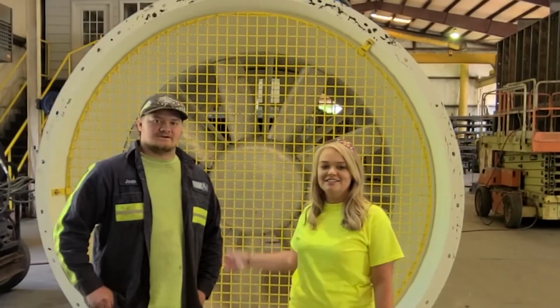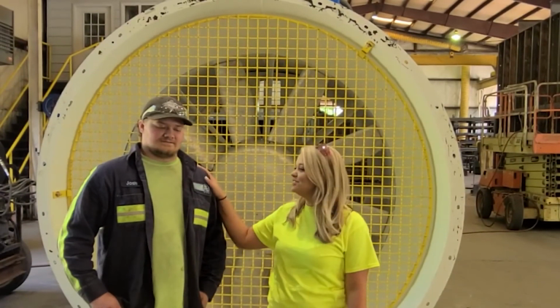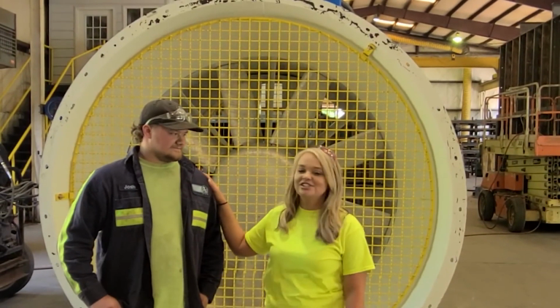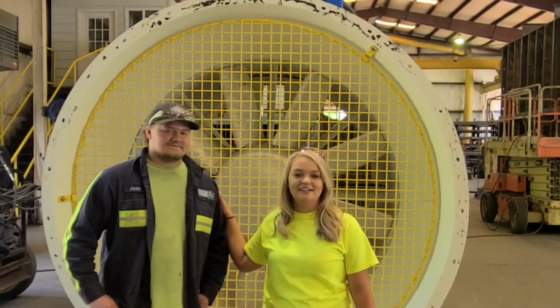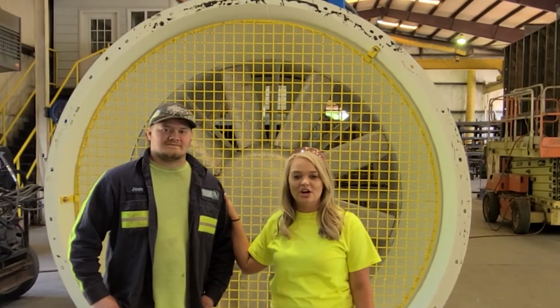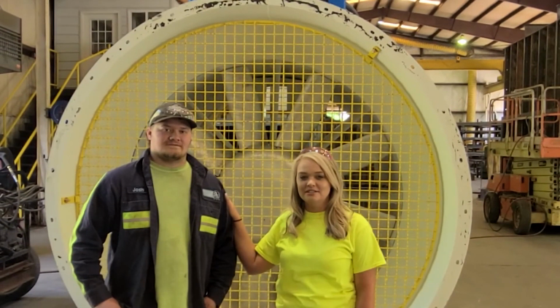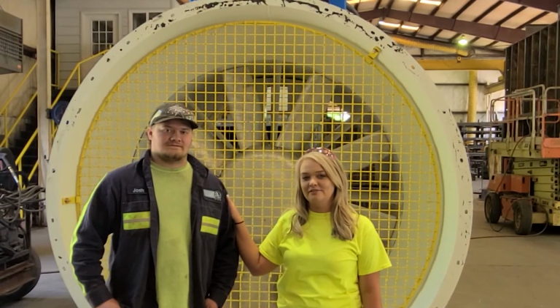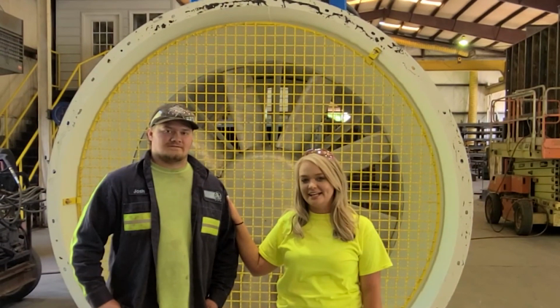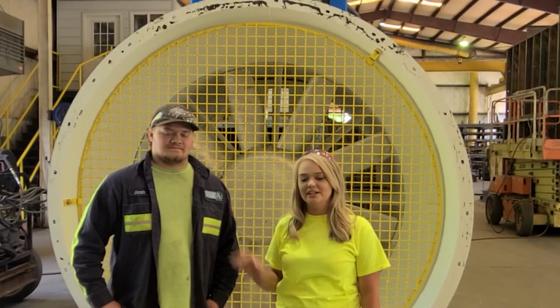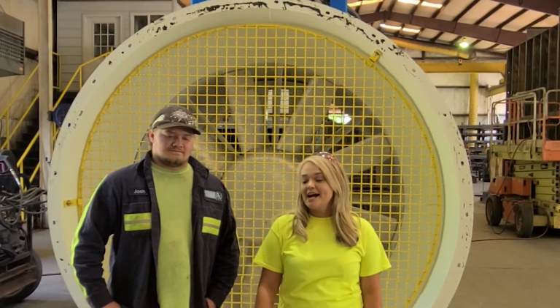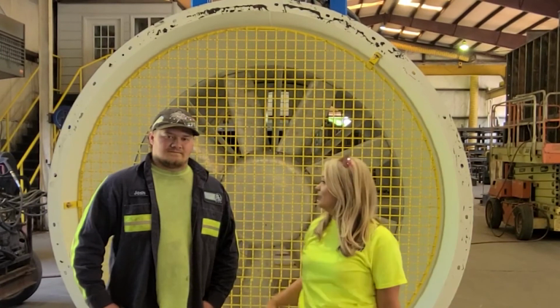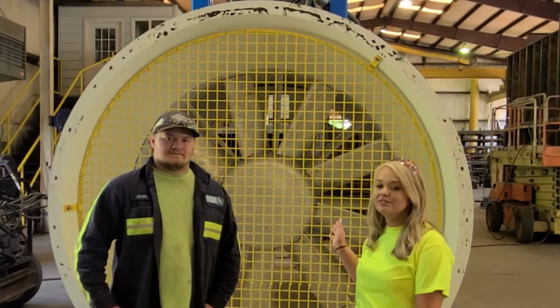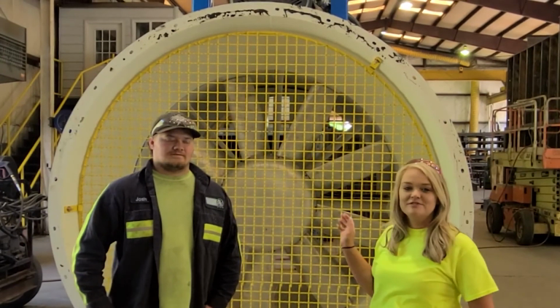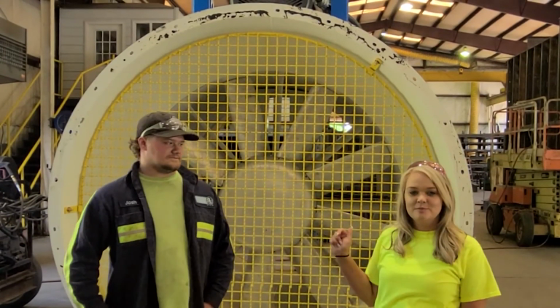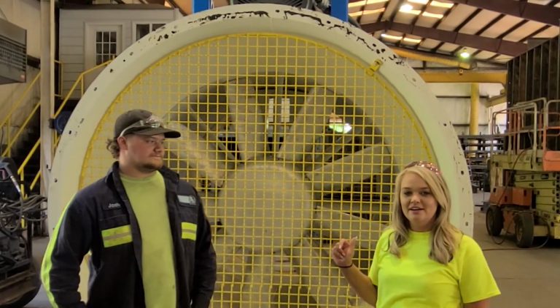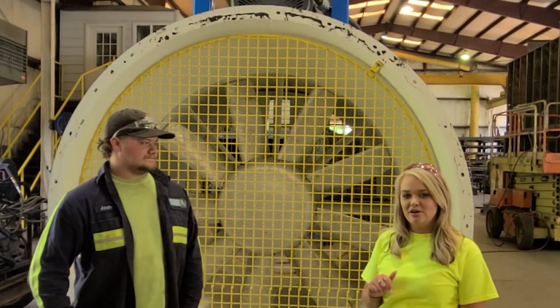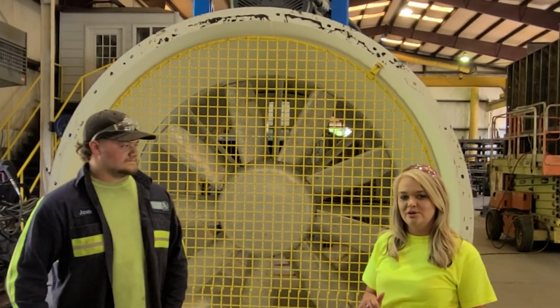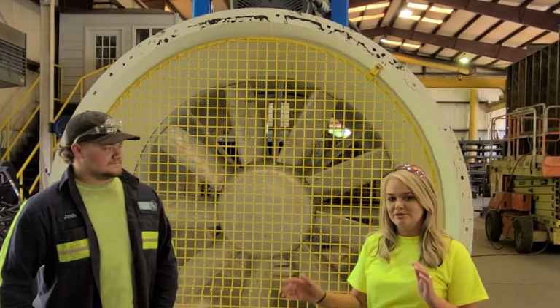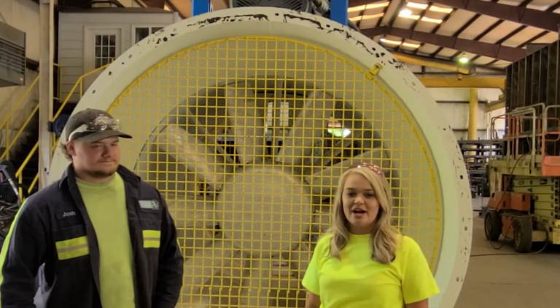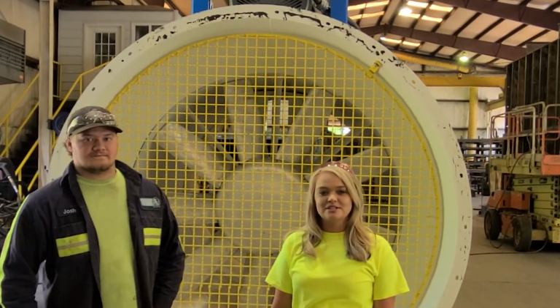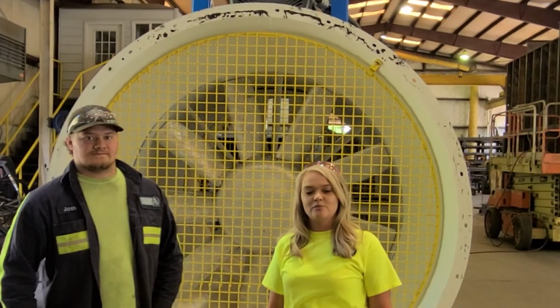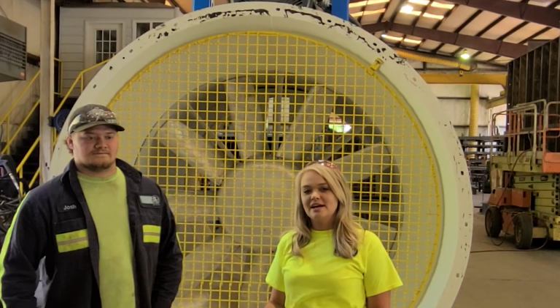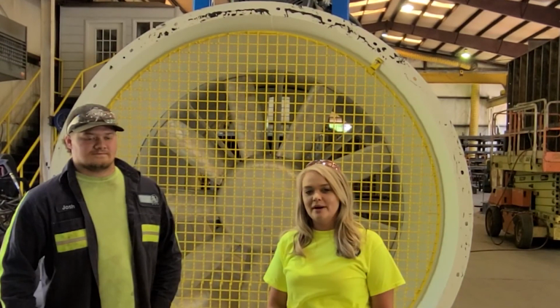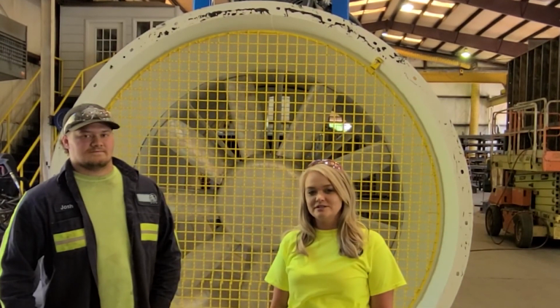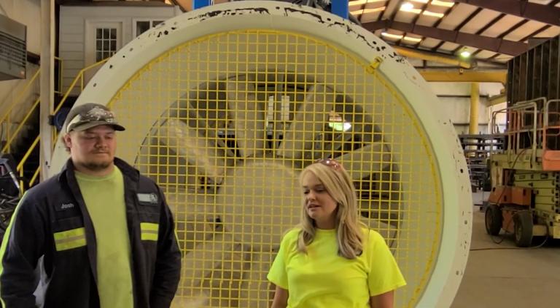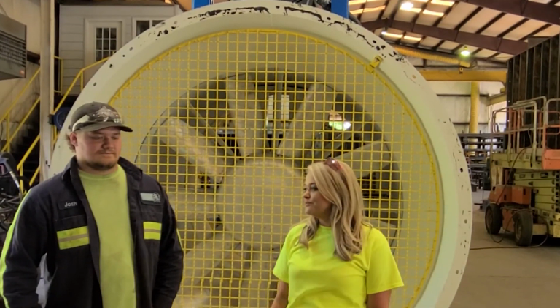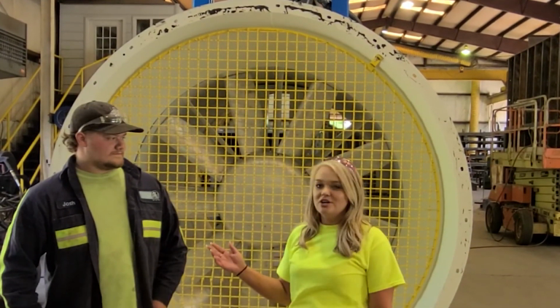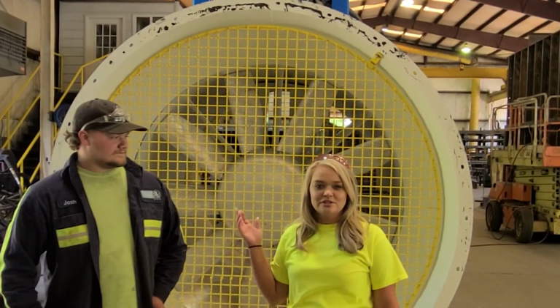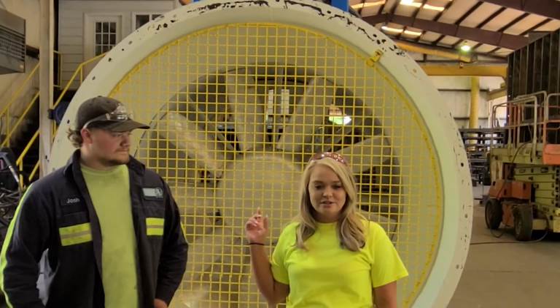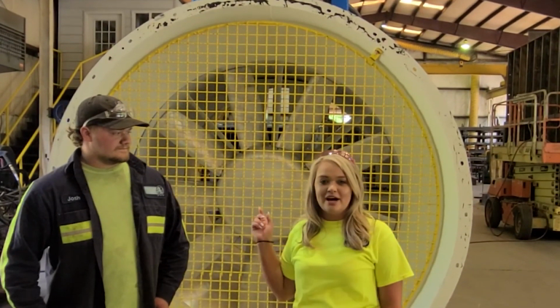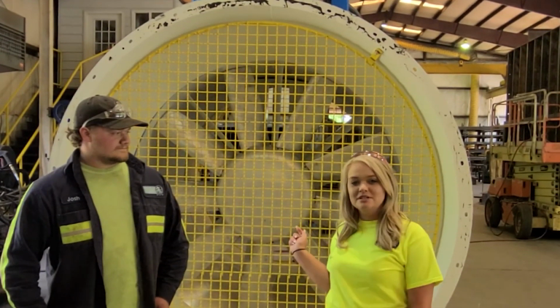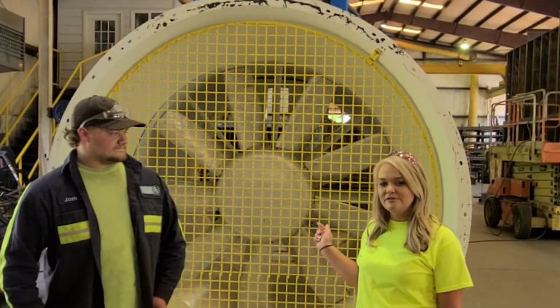This is Josh, and Josh is a fan technician here. He helps build these fans, but he also goes on the road and travels and works and repairs these fans. Josh is going to talk to us a little bit about this particular fan.